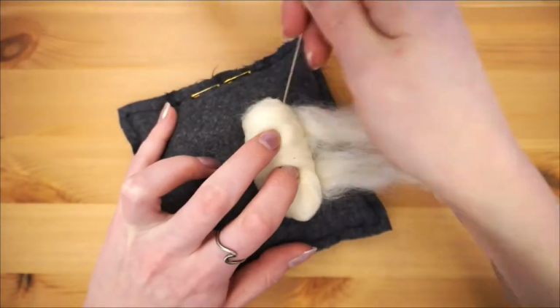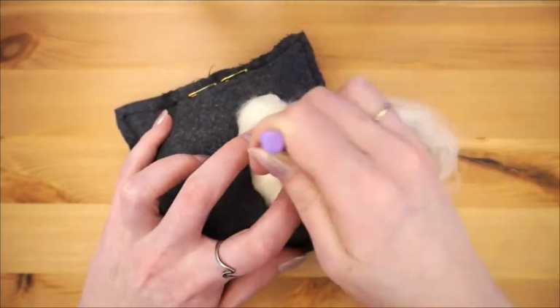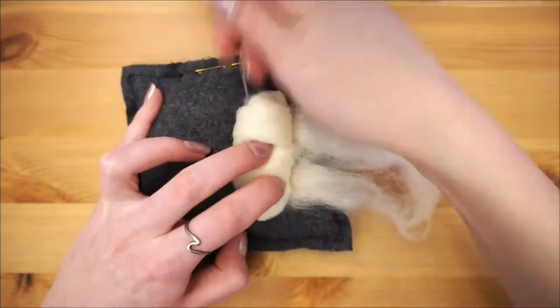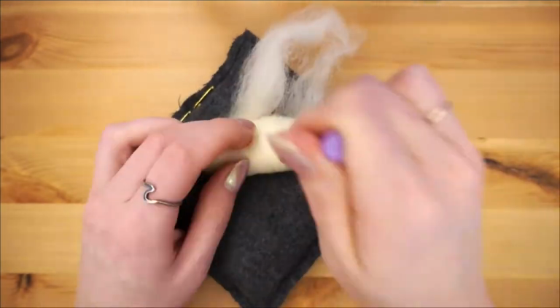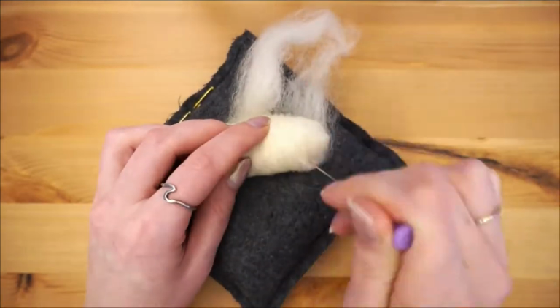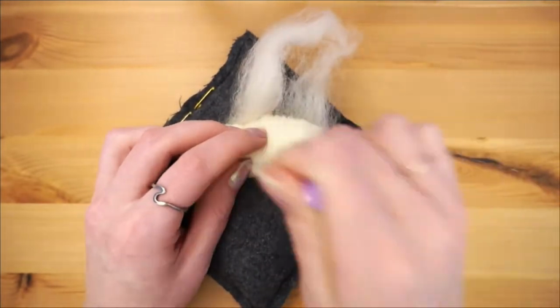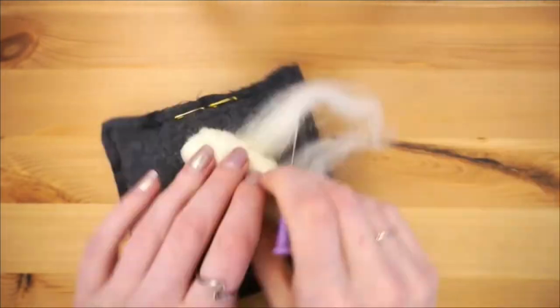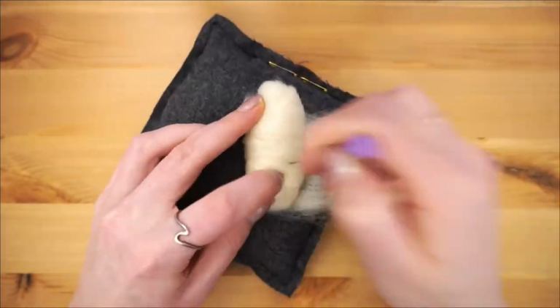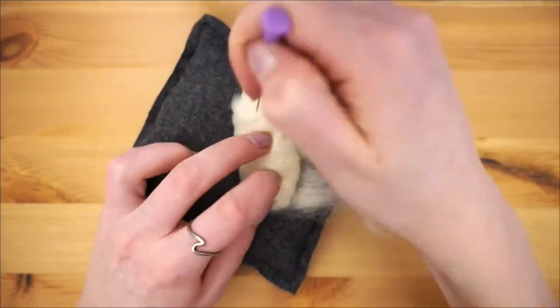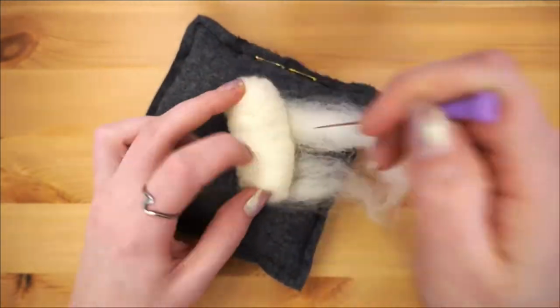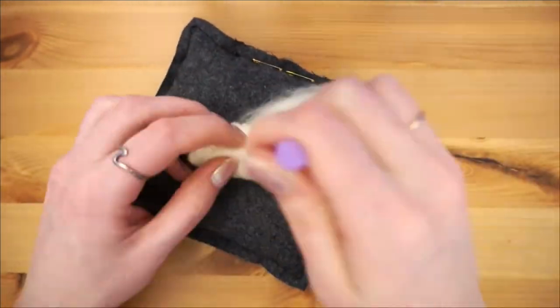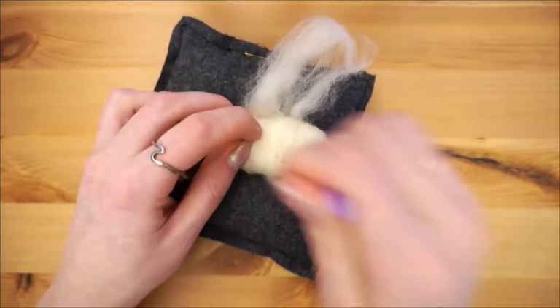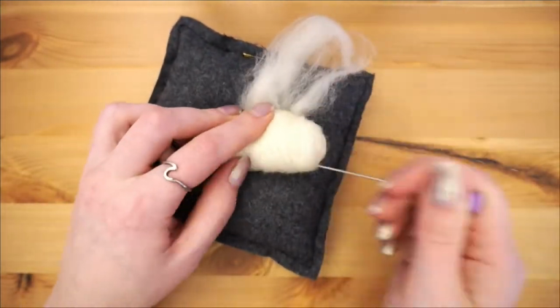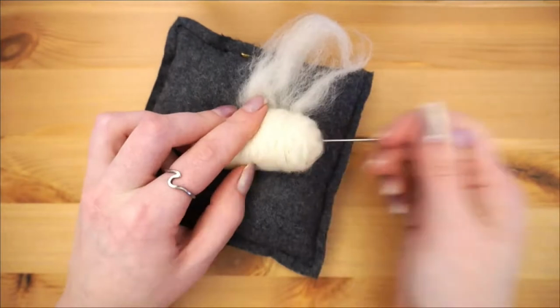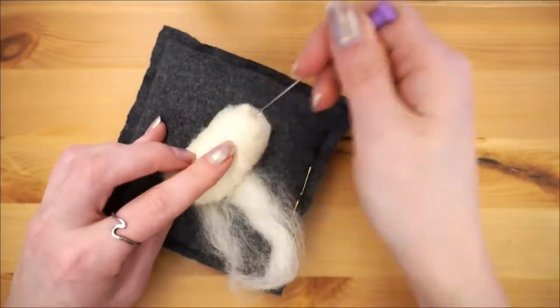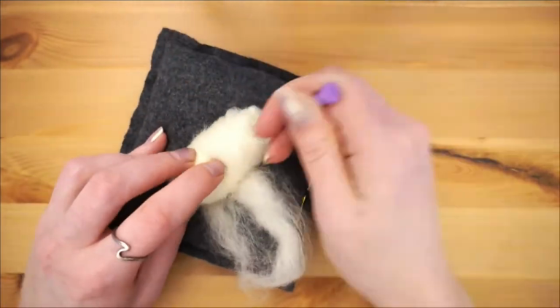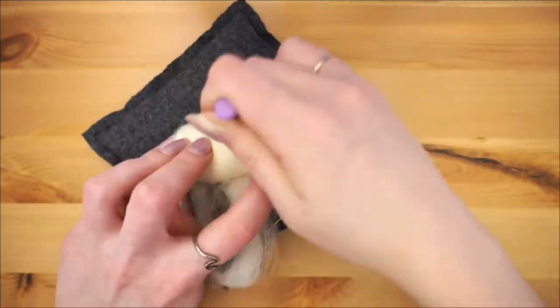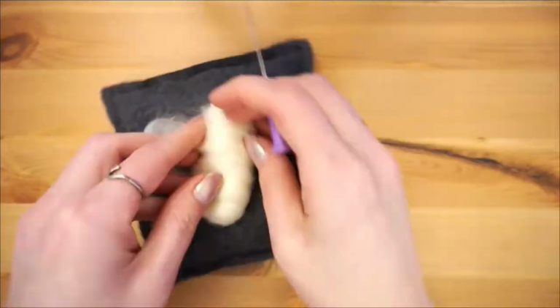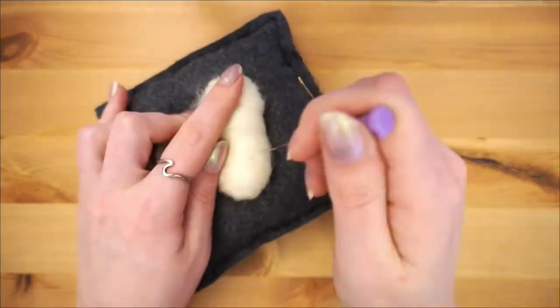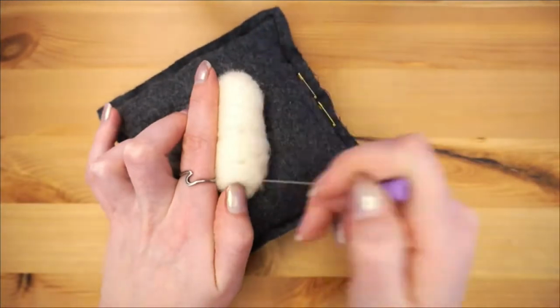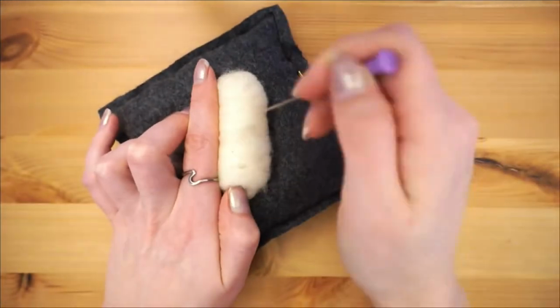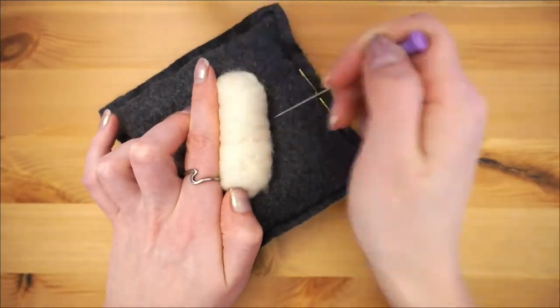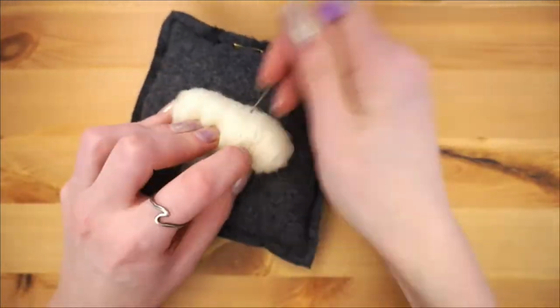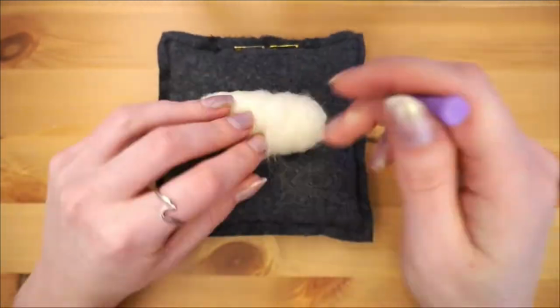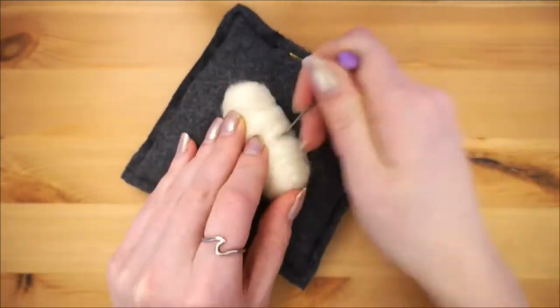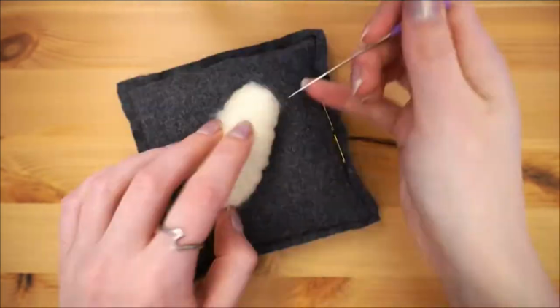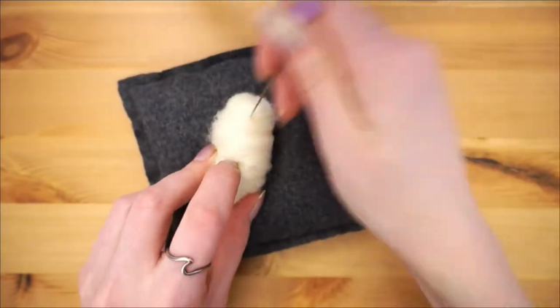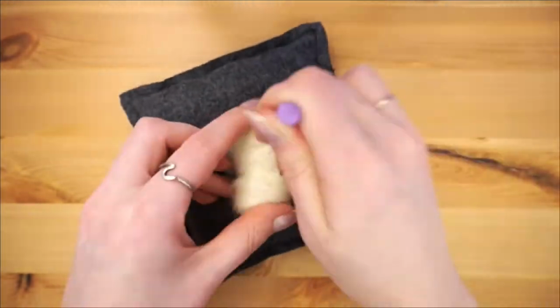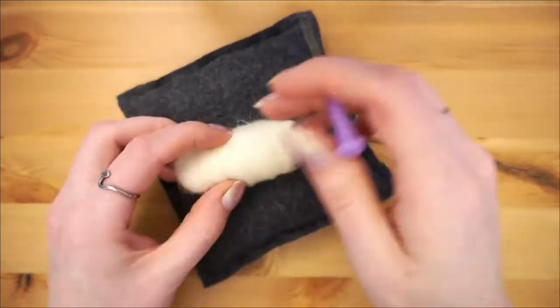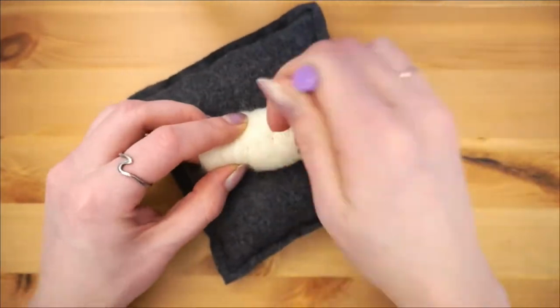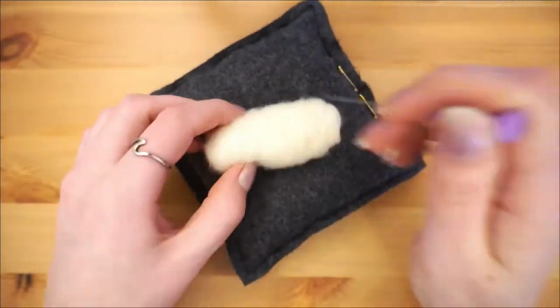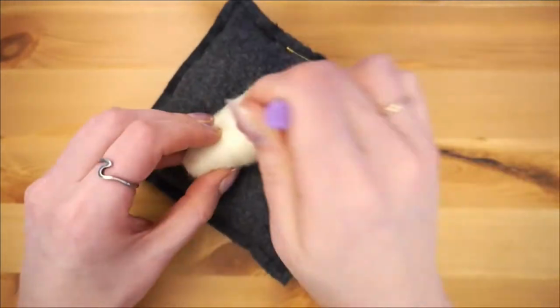To start making the body, roll up your main wool color tightly. You want the roll to be really tight so that it's faster and easier to felt. The looser it is, the longer it'll take to get that nice firm shape you're looking for when doing 3D needle felting.